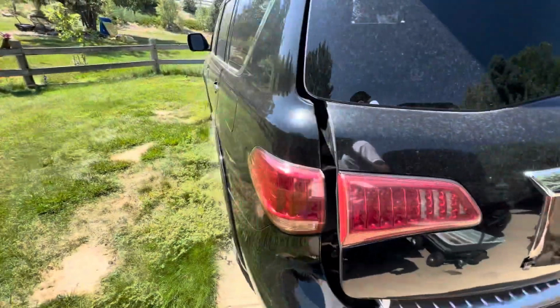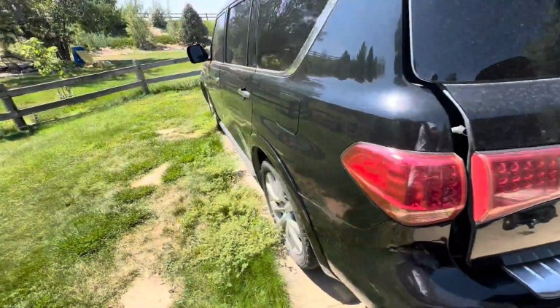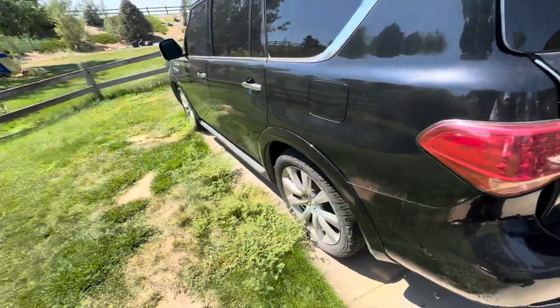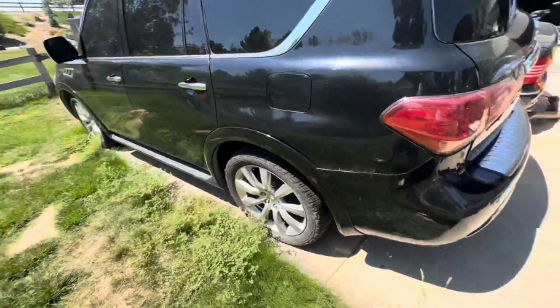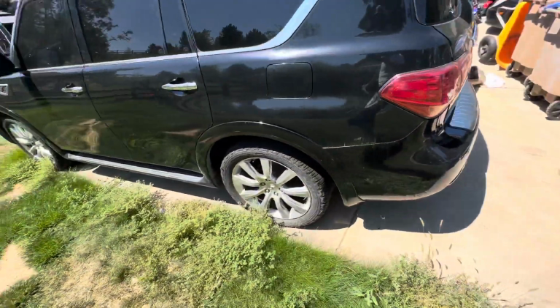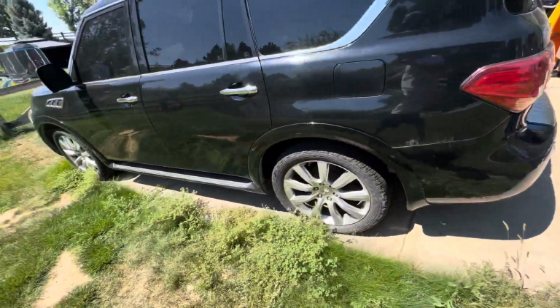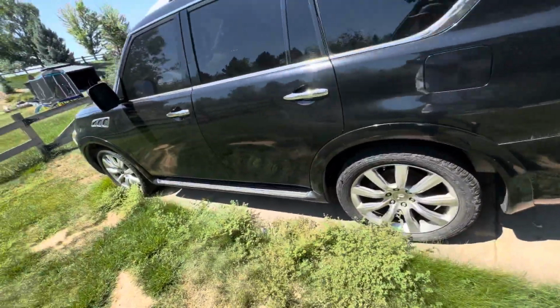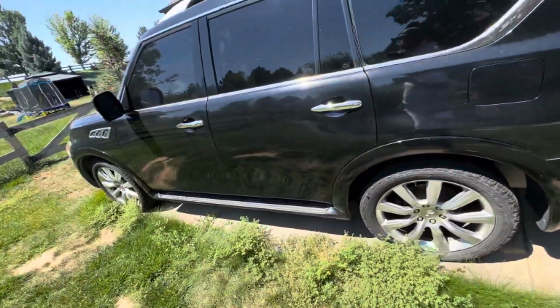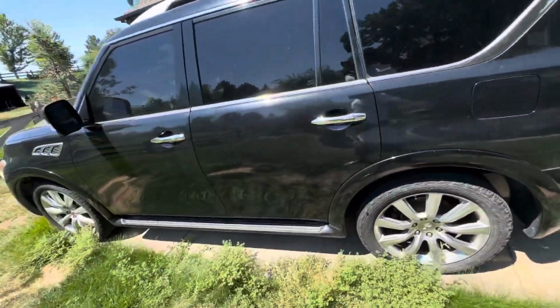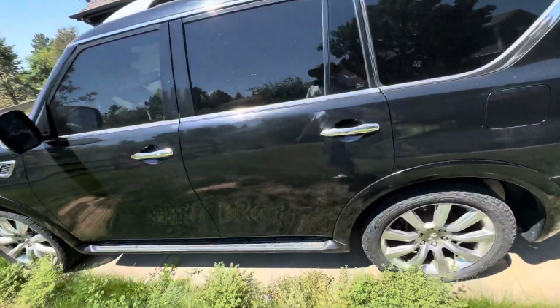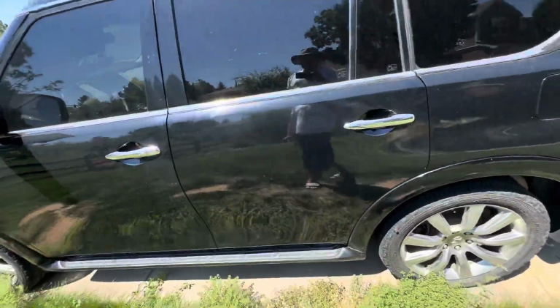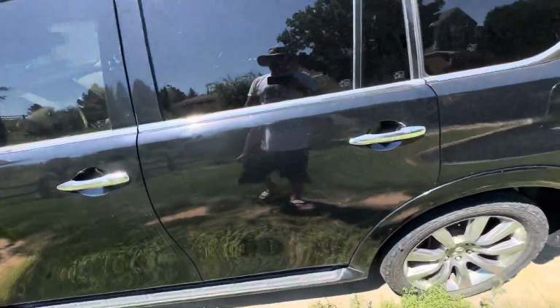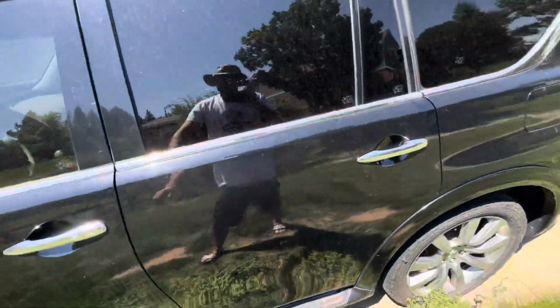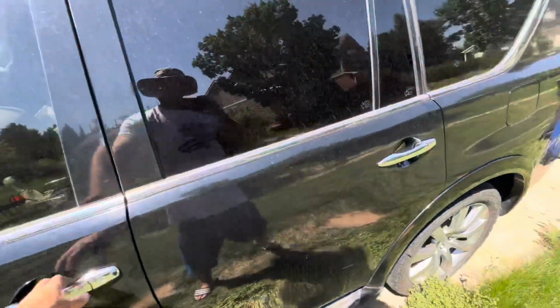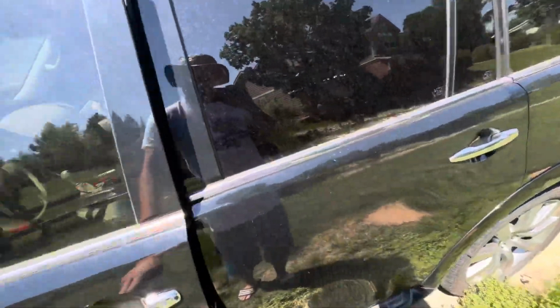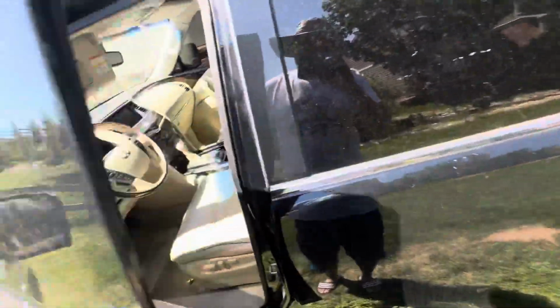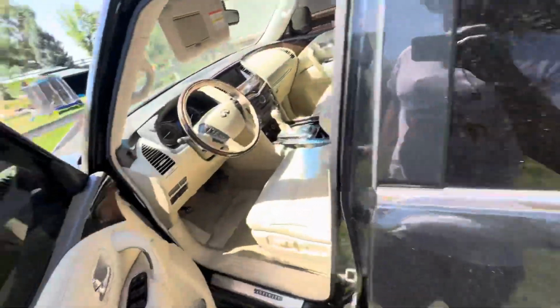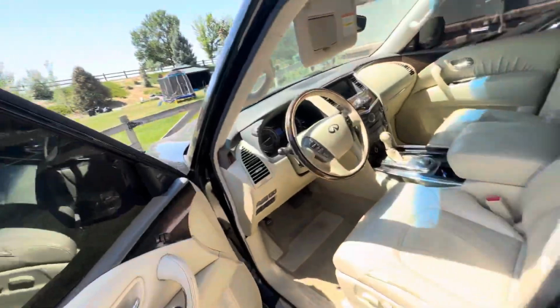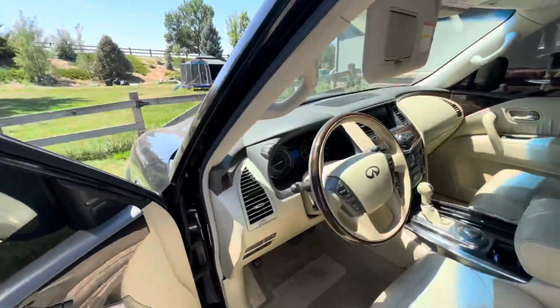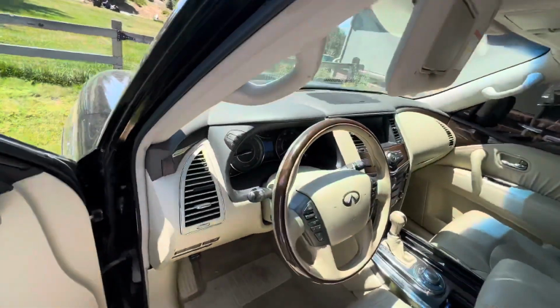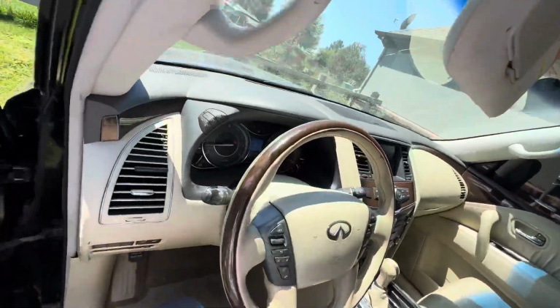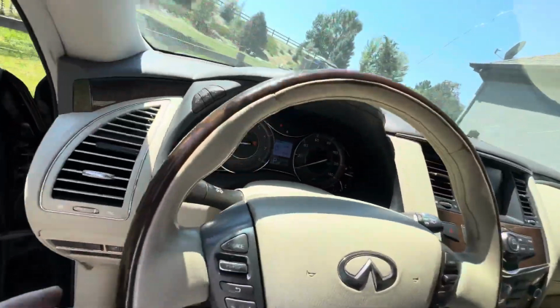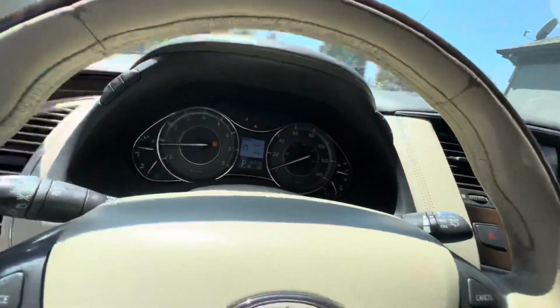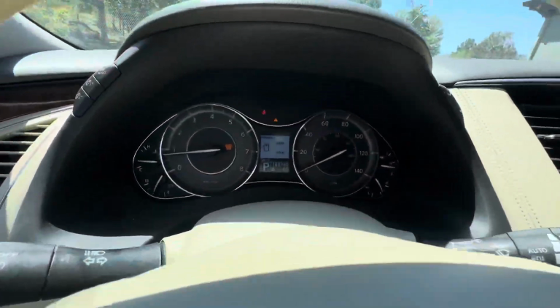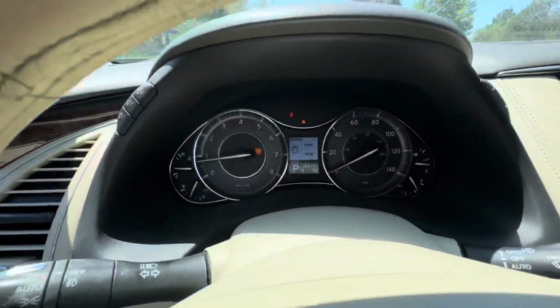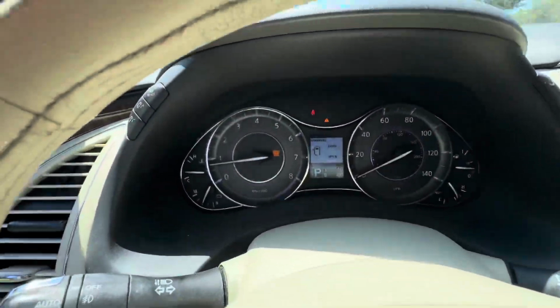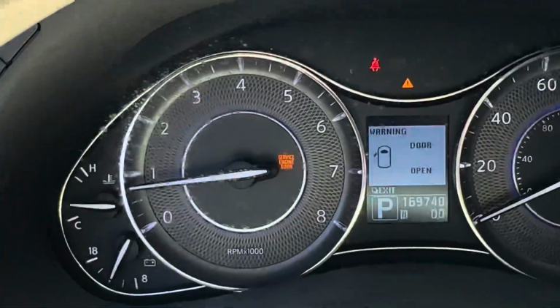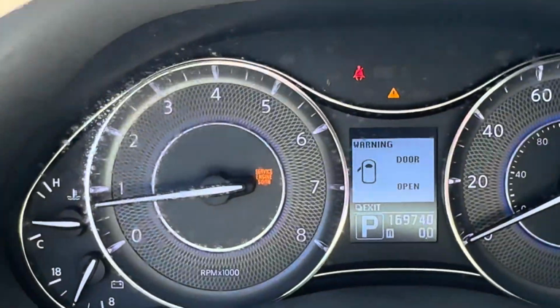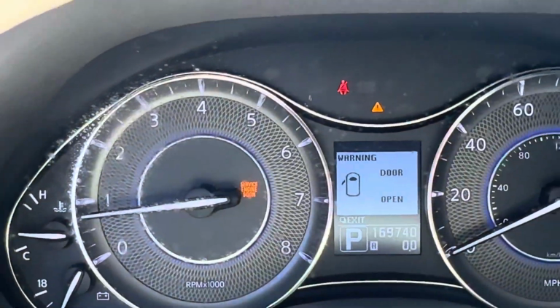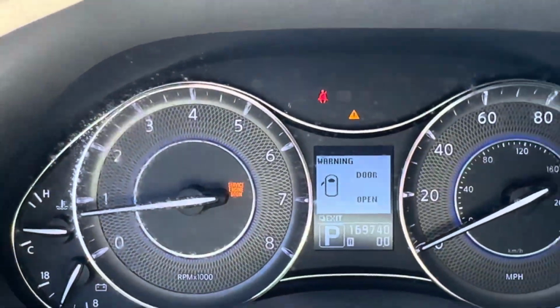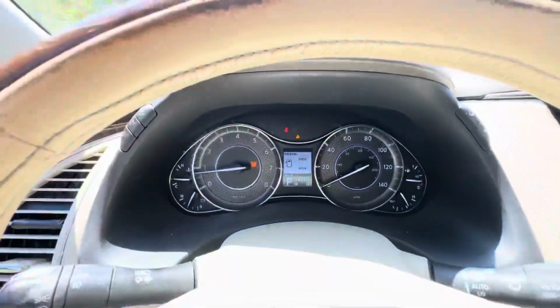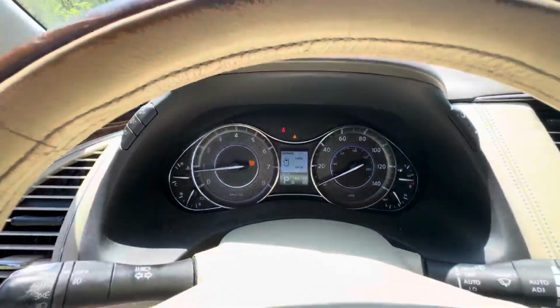There was a check engine light when I parked it, so assume it's going to have another check engine light soon. Oh — there it is, it's back on now. Yep, check engine light is on.